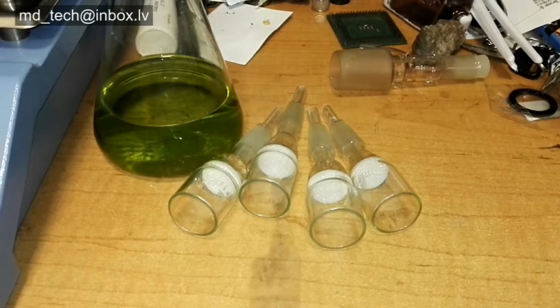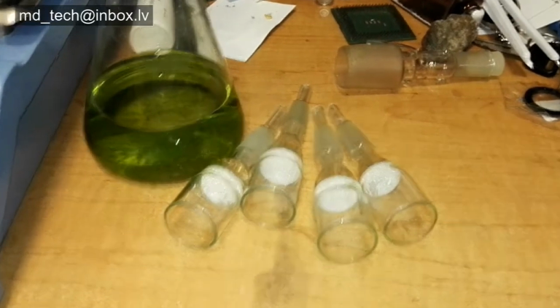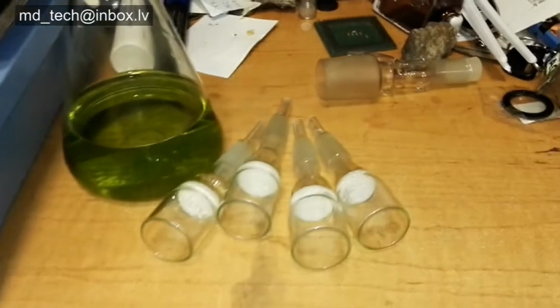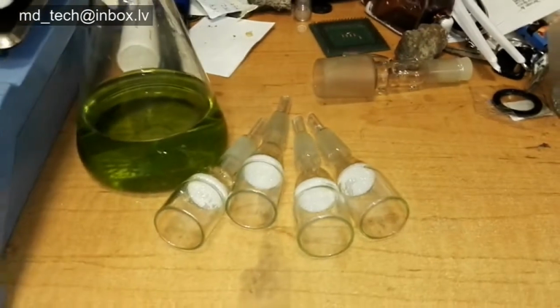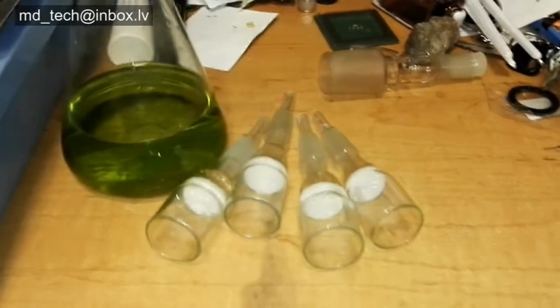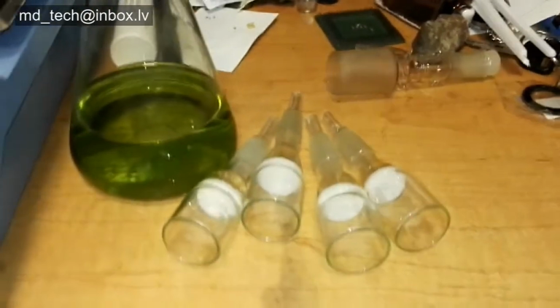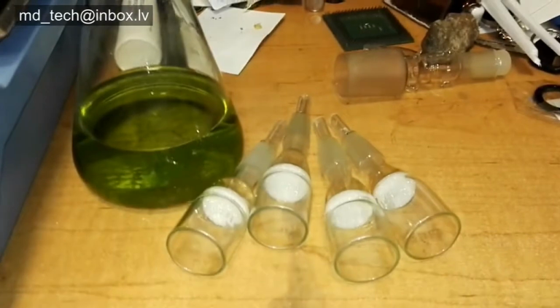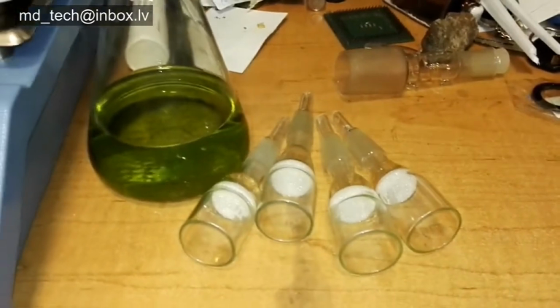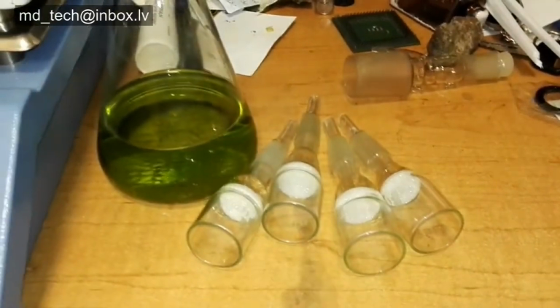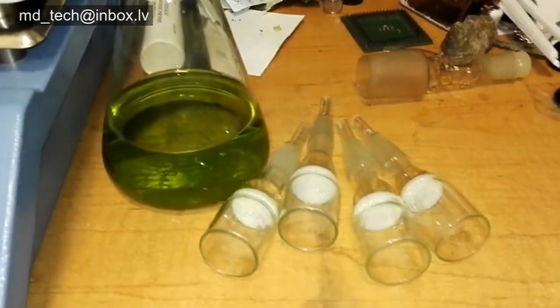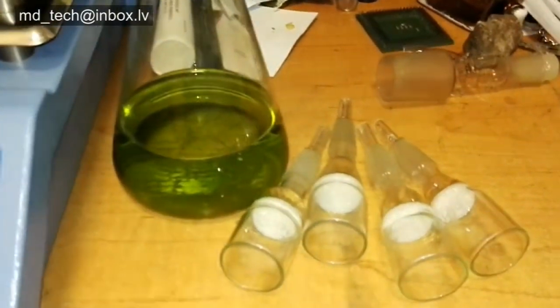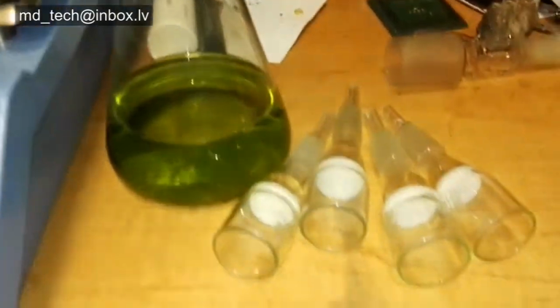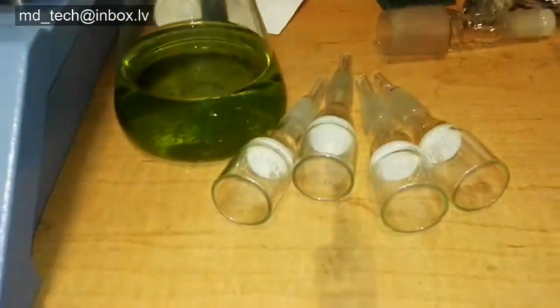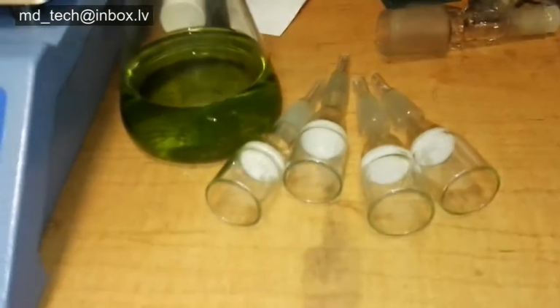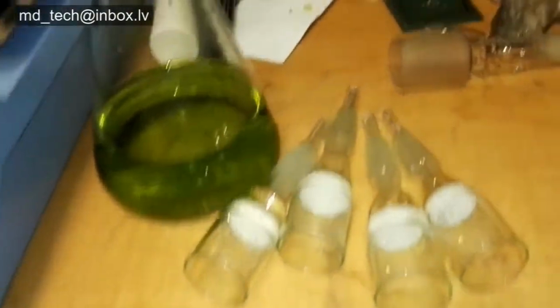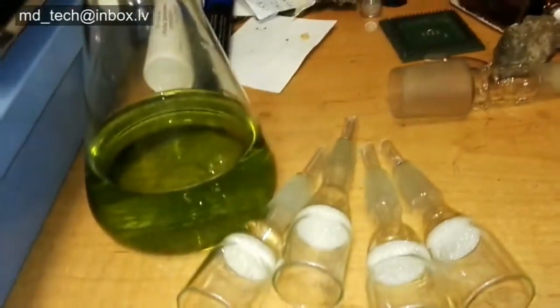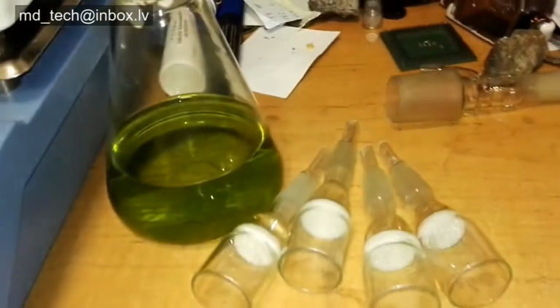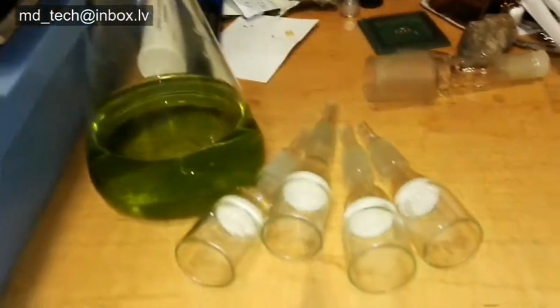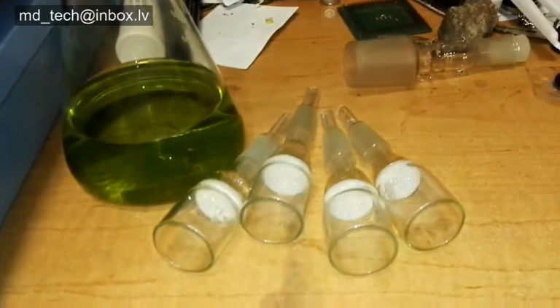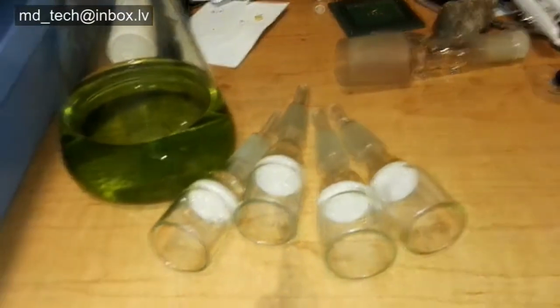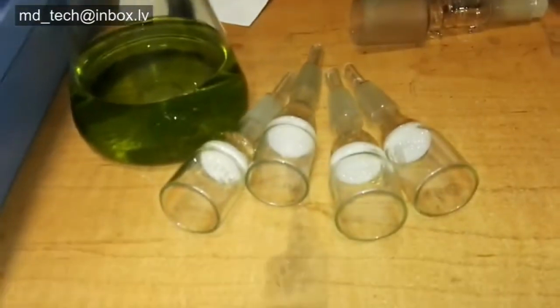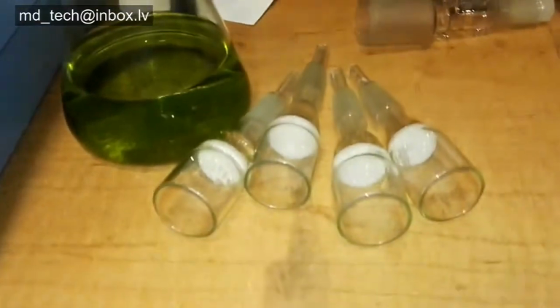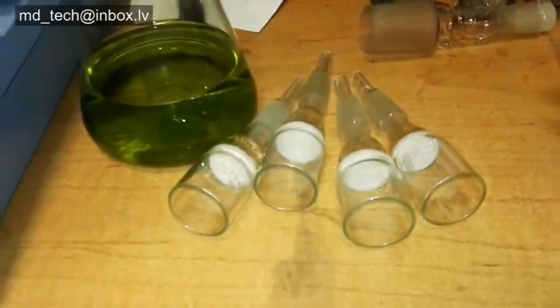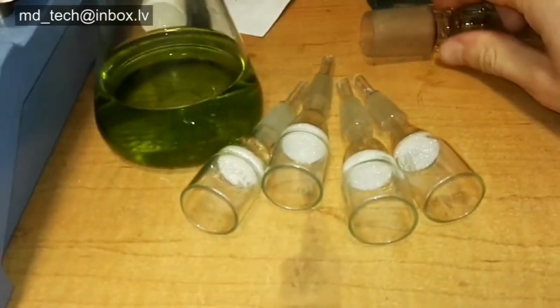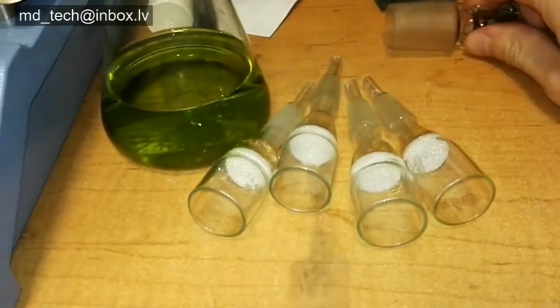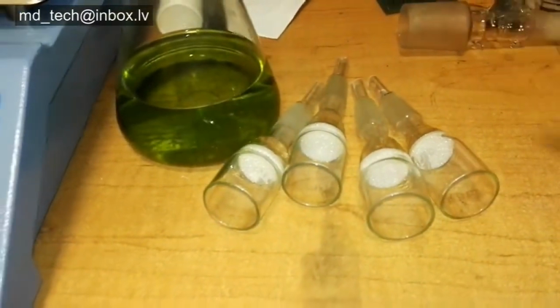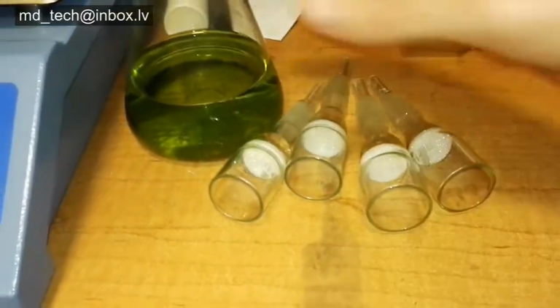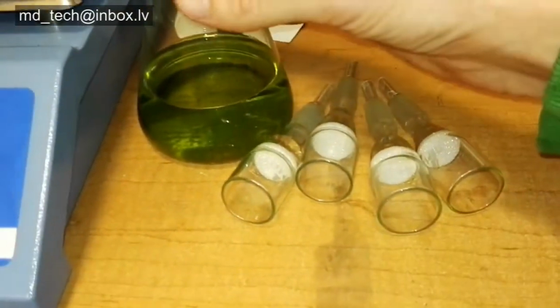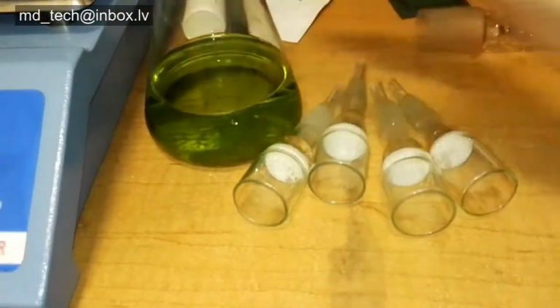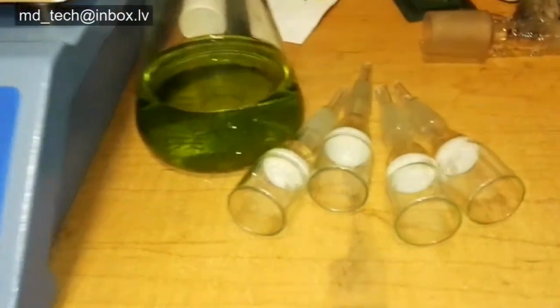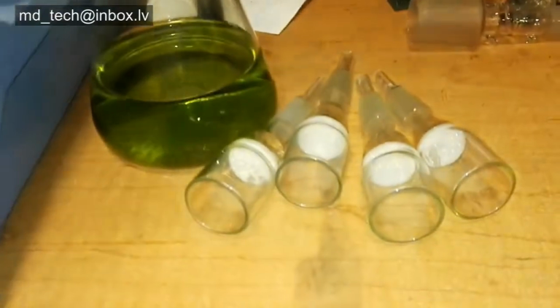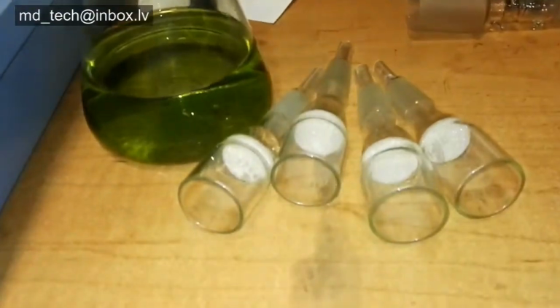Hi, I upgraded my vacuum scrubber reactor. I use glass filters for vacuum filtration of gold, palladium, and platinum water-soluble salts, and any other water-soluble salts.